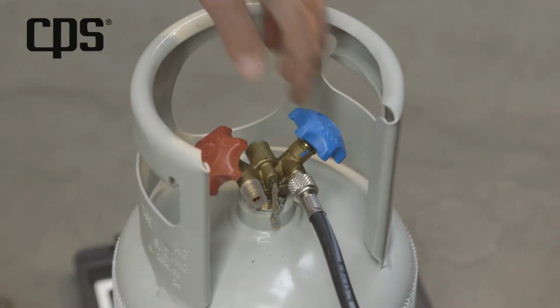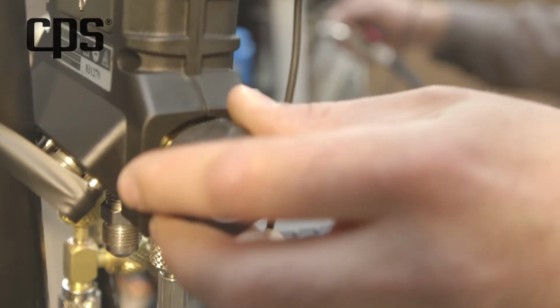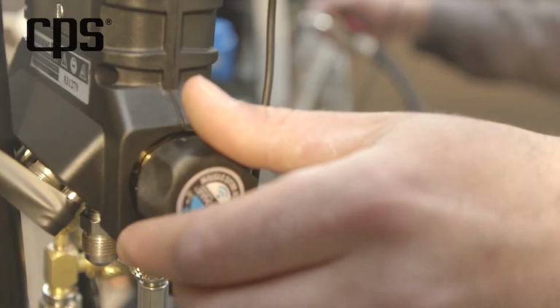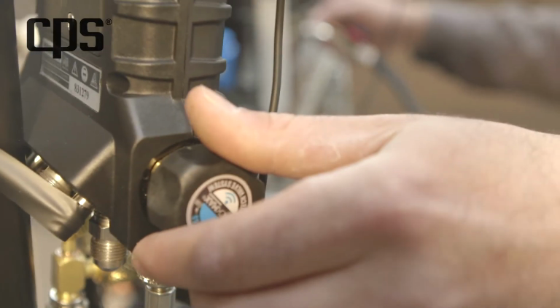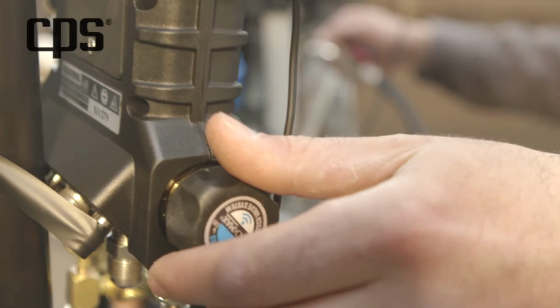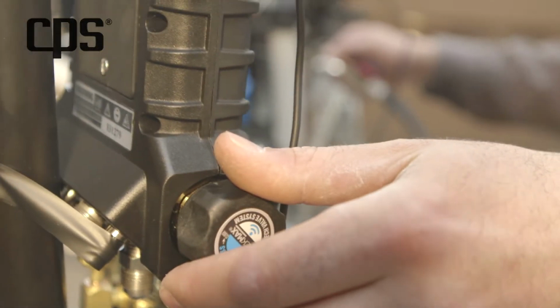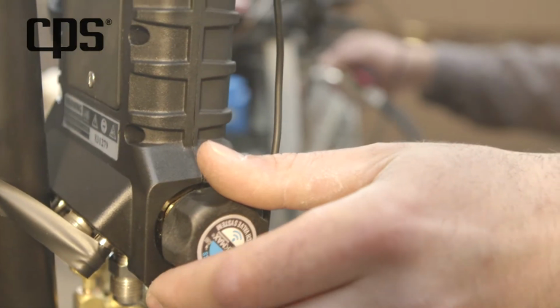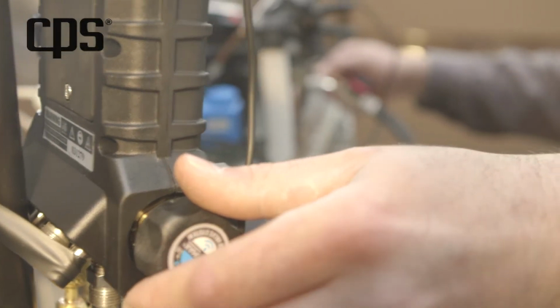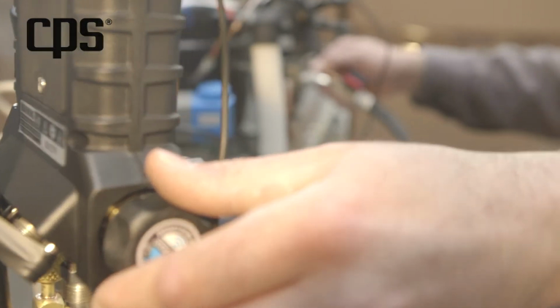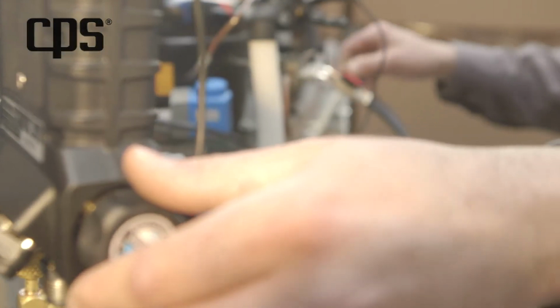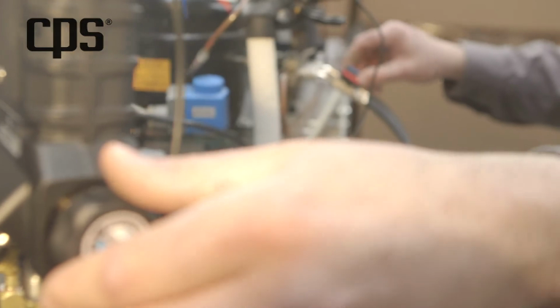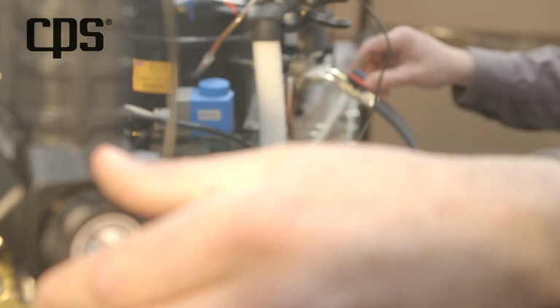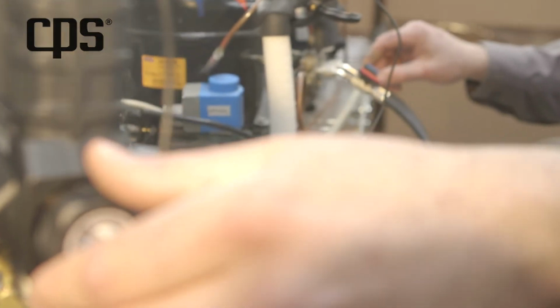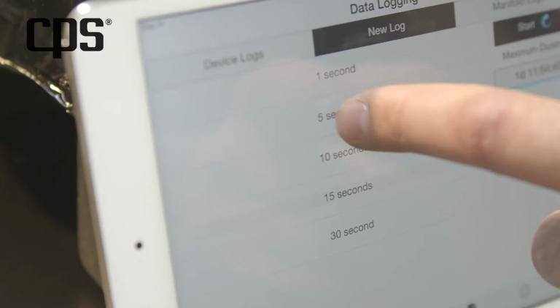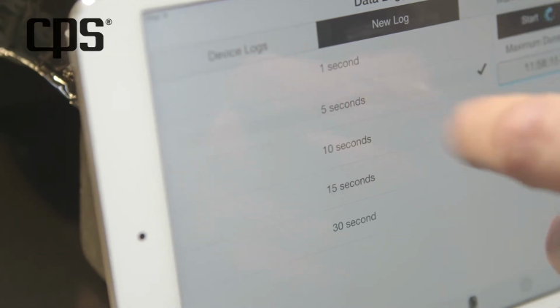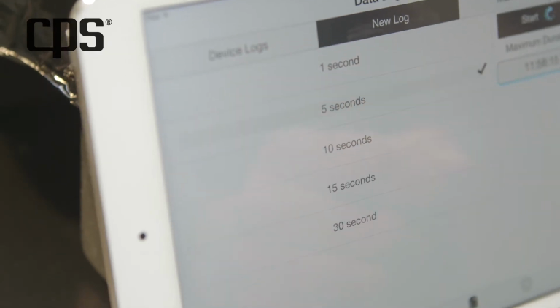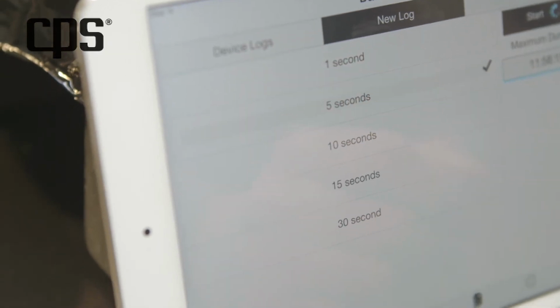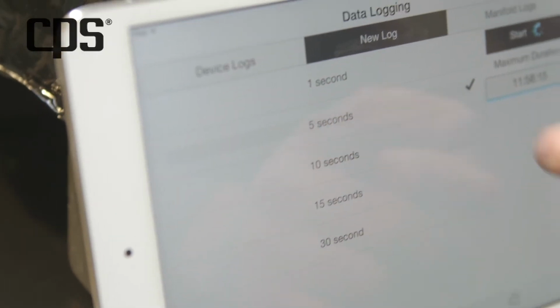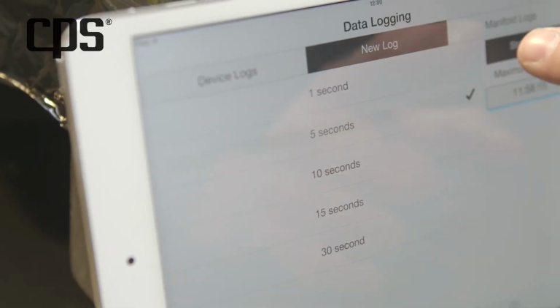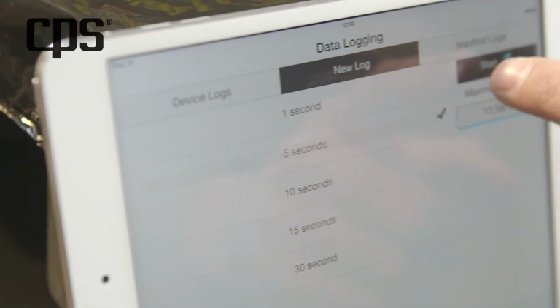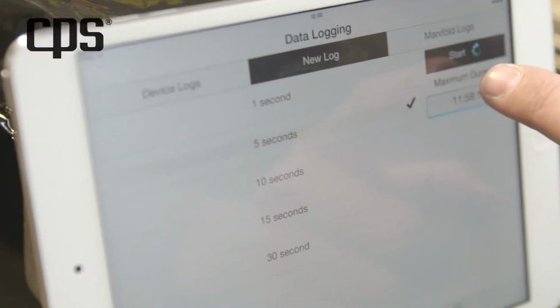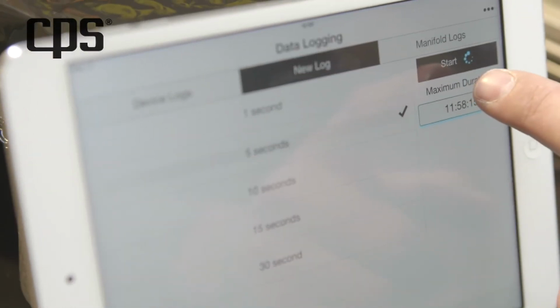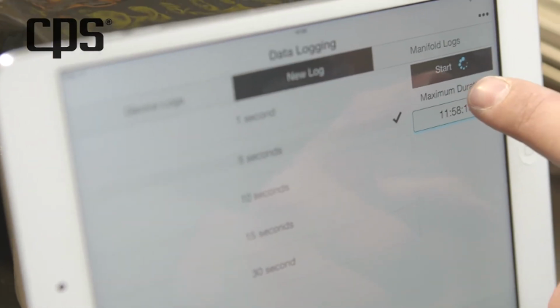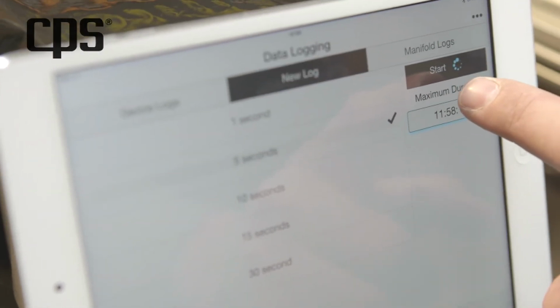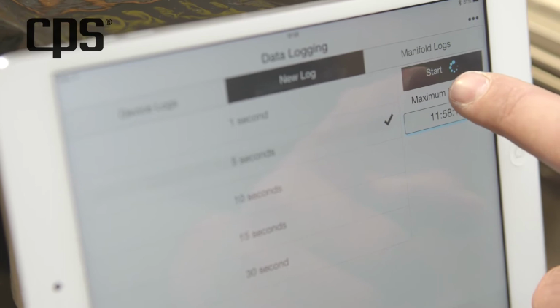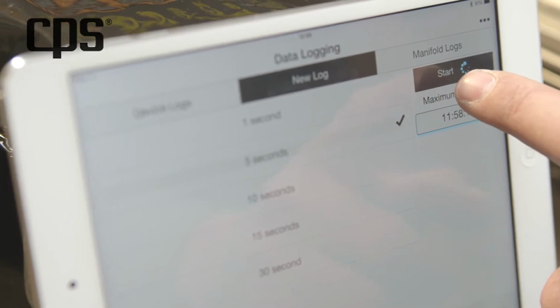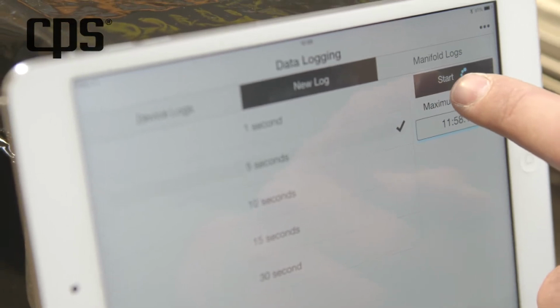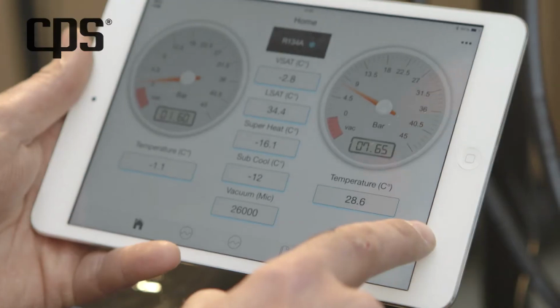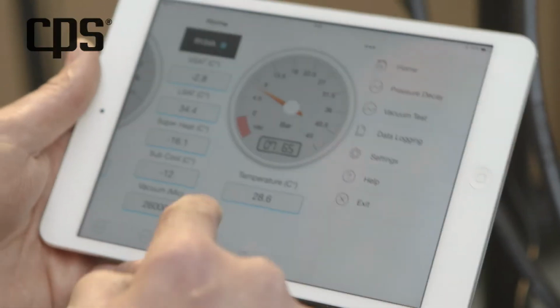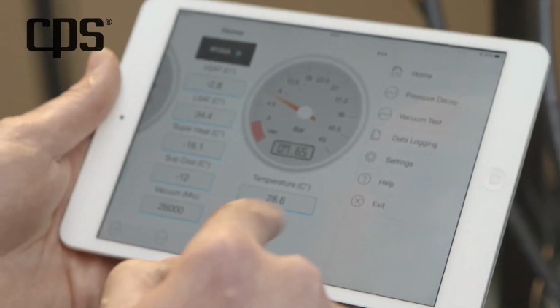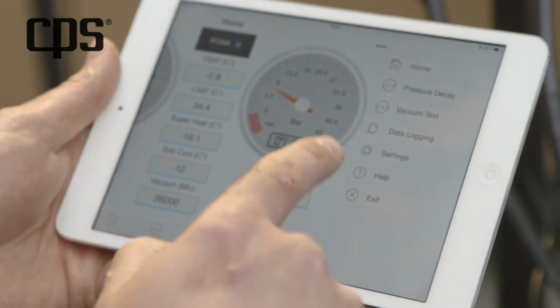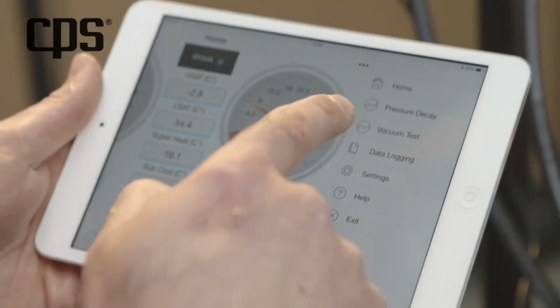After inserting pressure into the system and selecting the duration, the pressure decay test can start. Everything happens in real time.